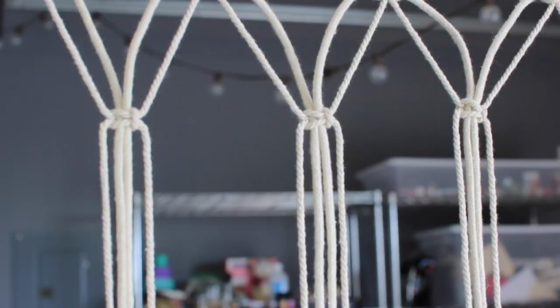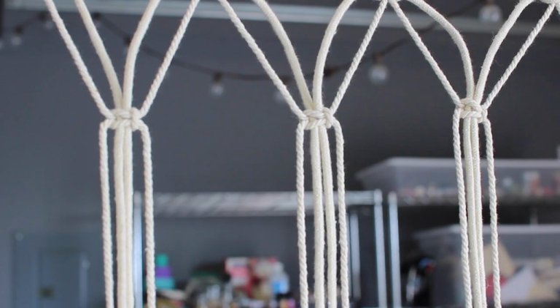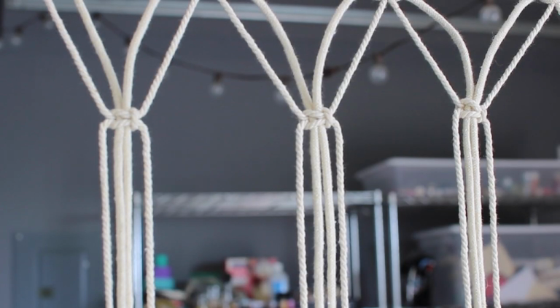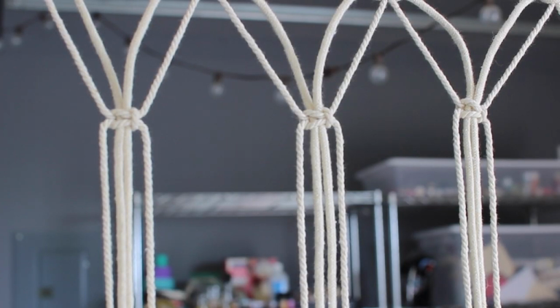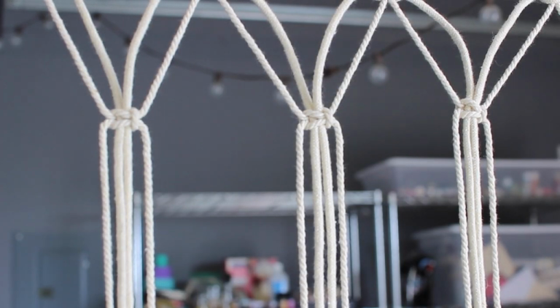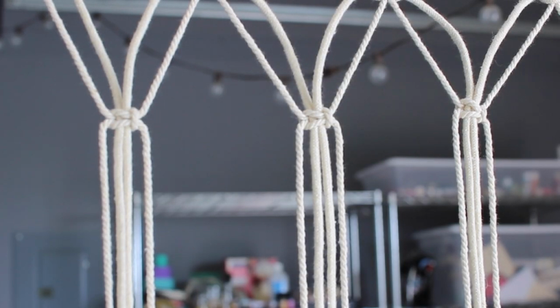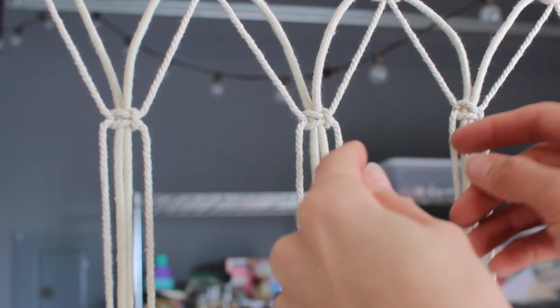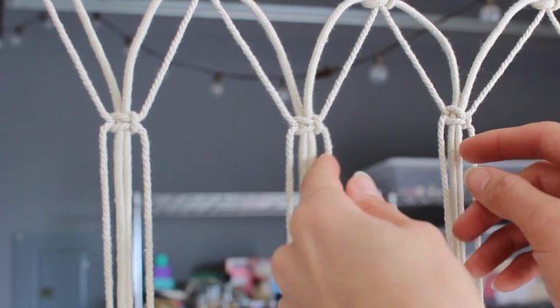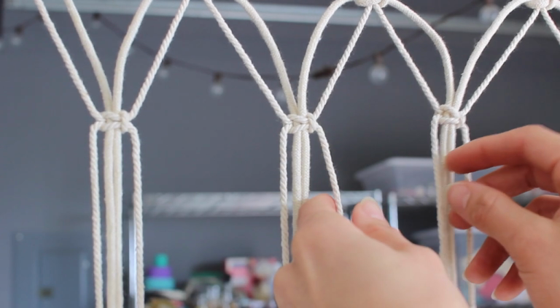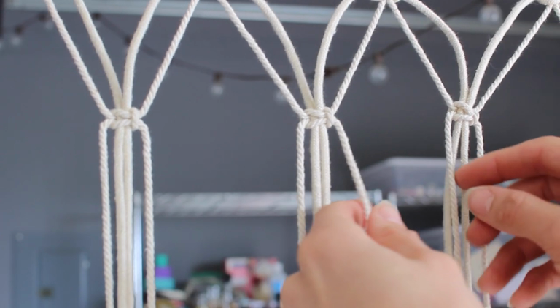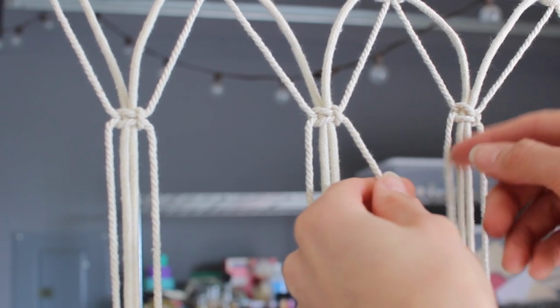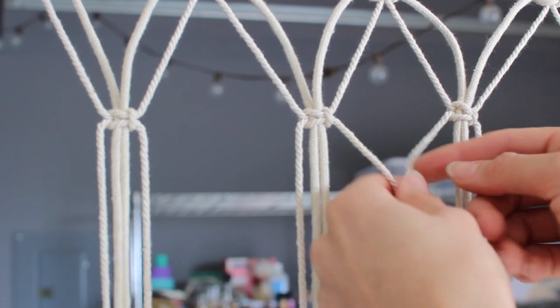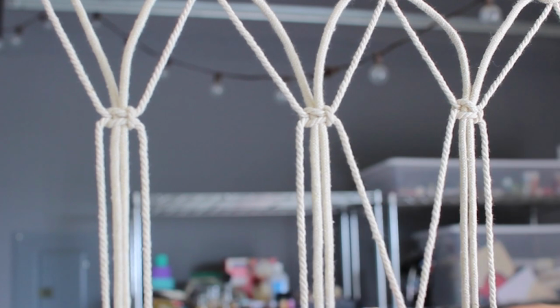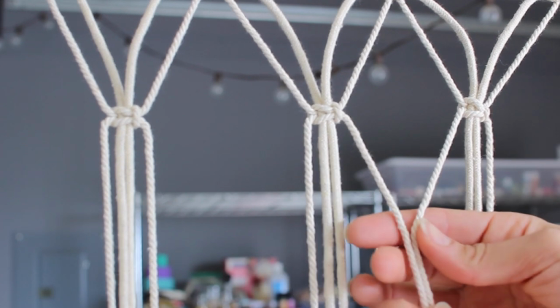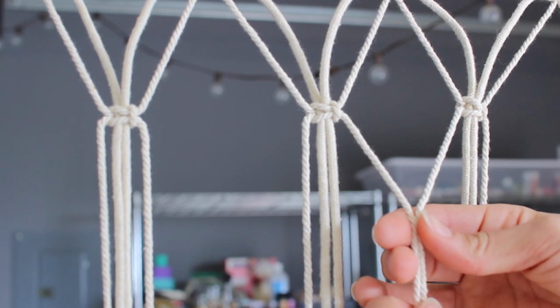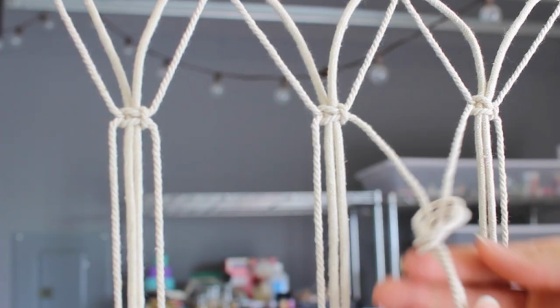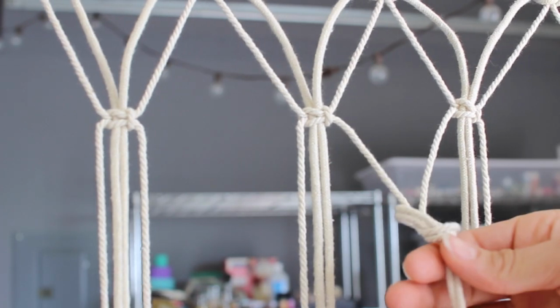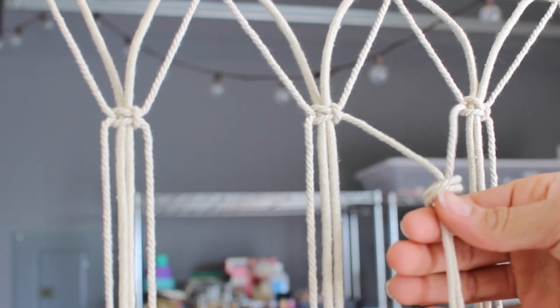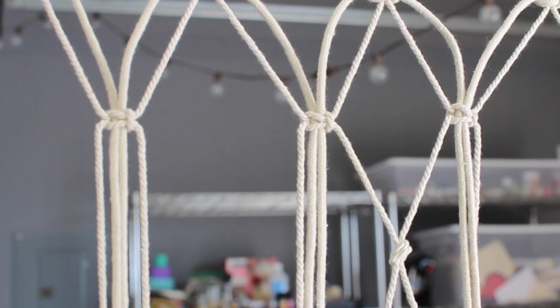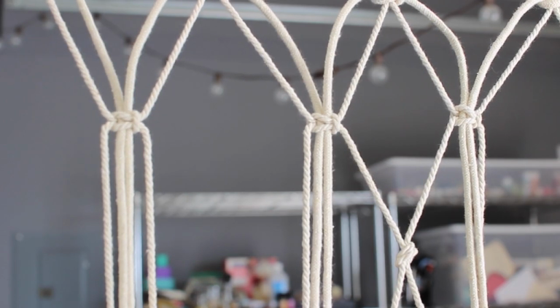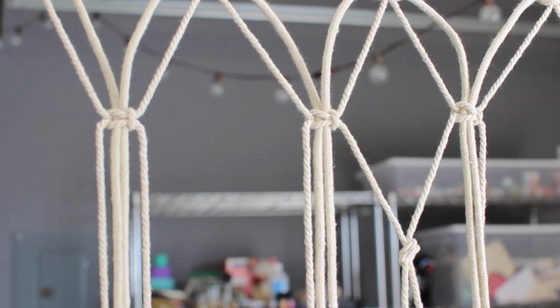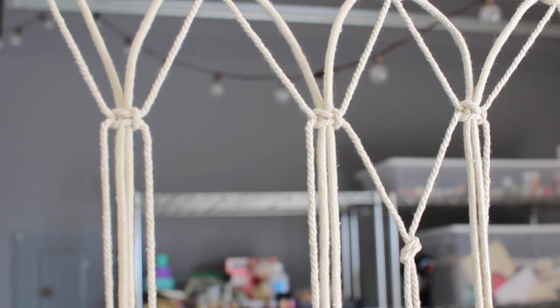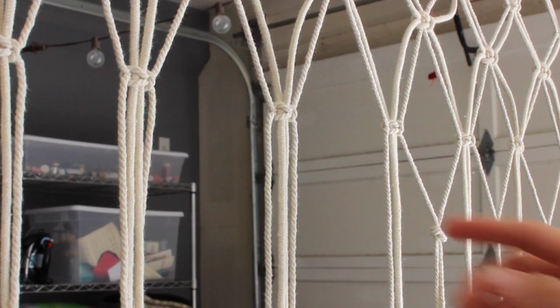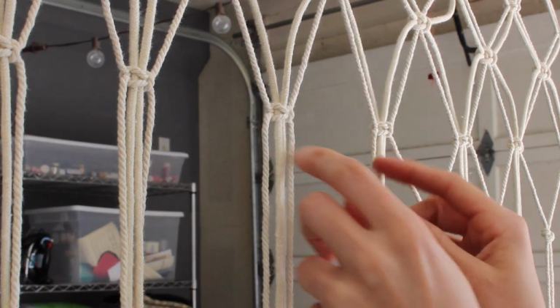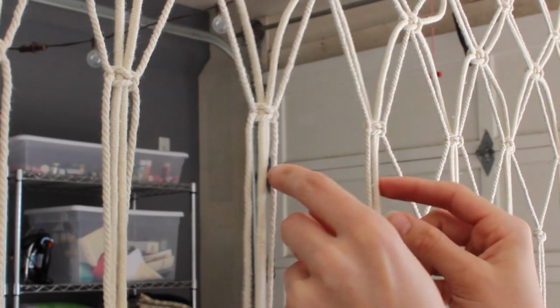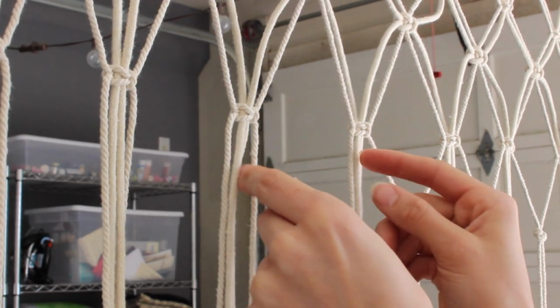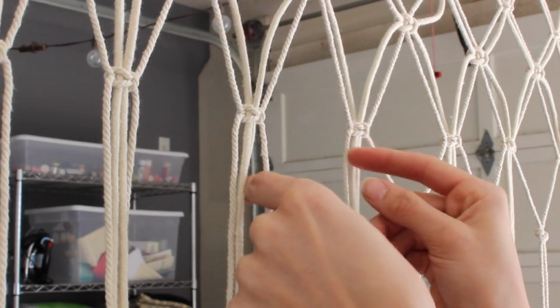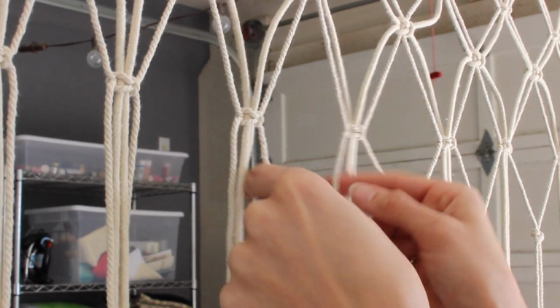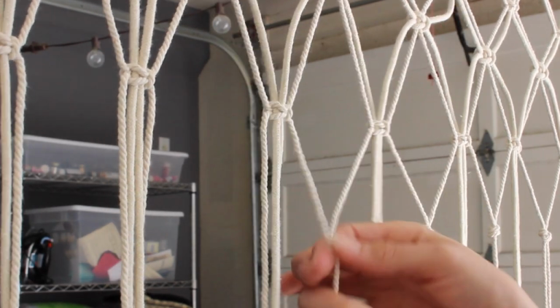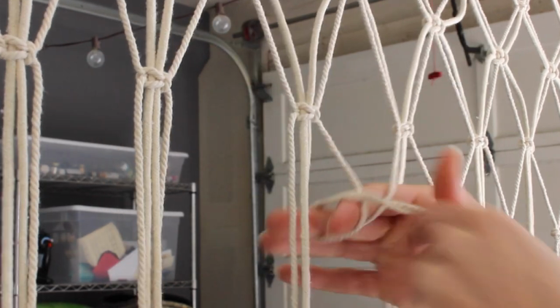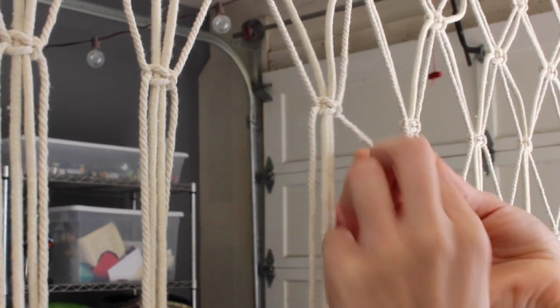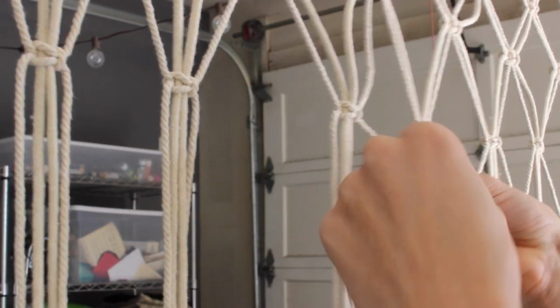On my last row I took the outers of each group and I just did a simple knot to put them together to kind of form a diamond. You could replace the square knots with just all these simple knots and it would make it way easier if you don't want to do the square knot, and it would probably look just as good.